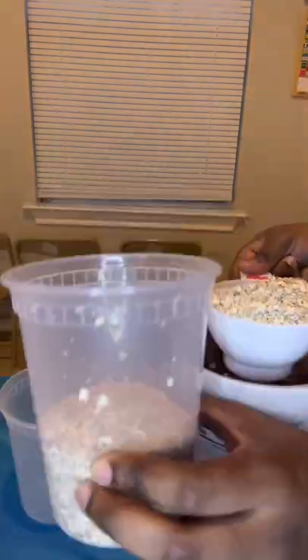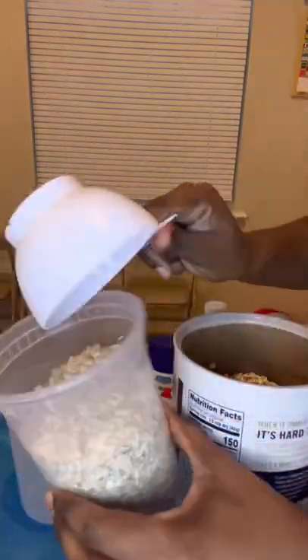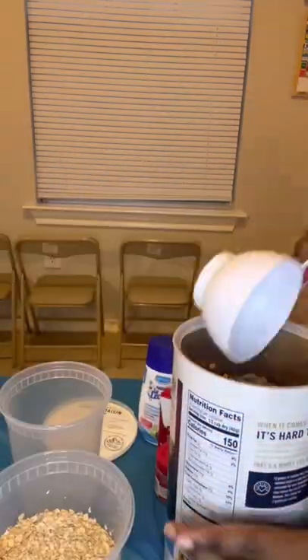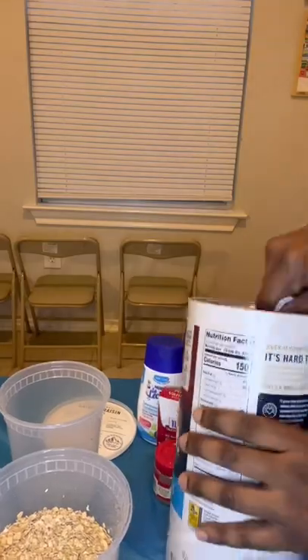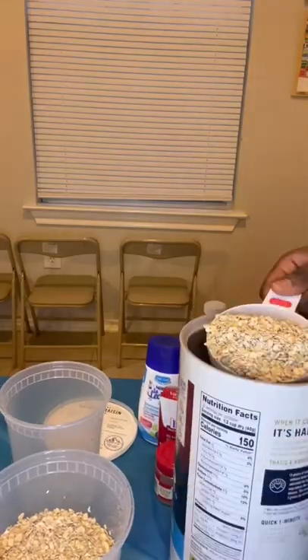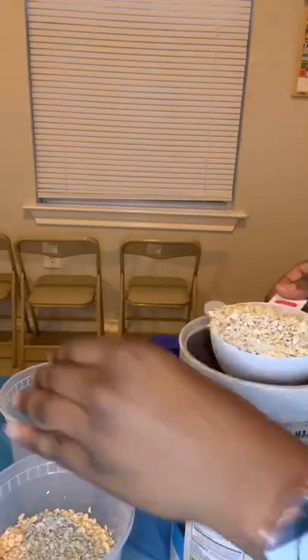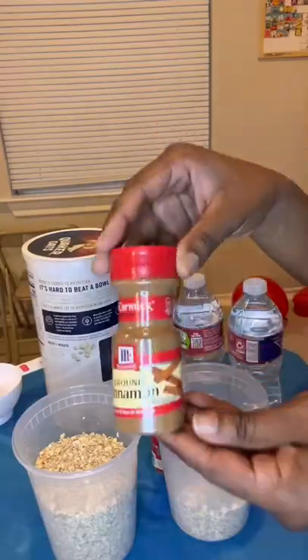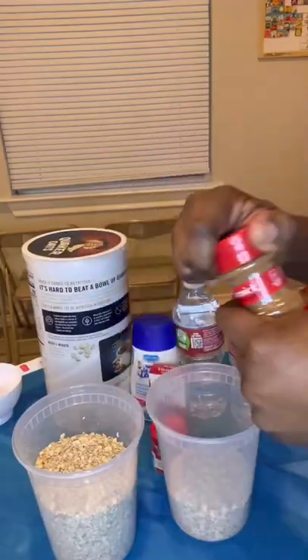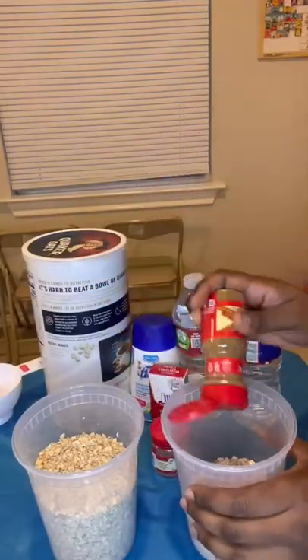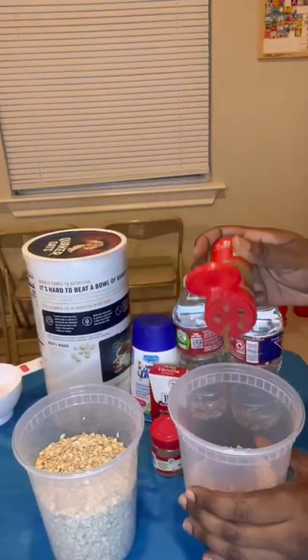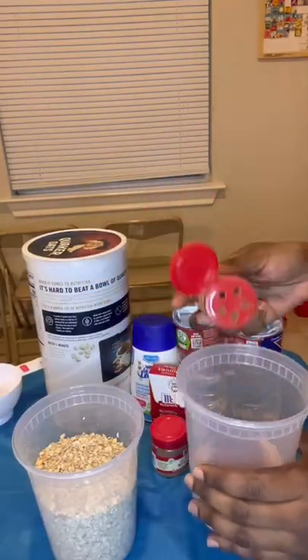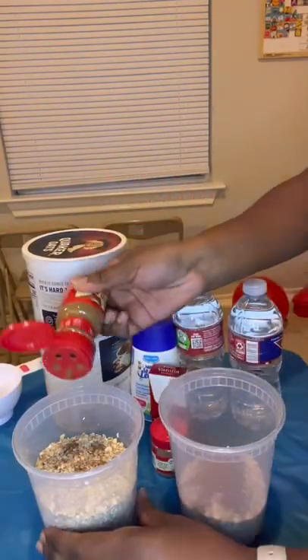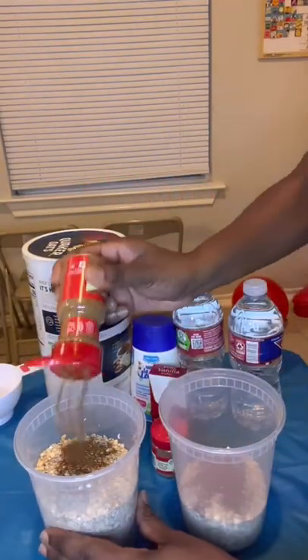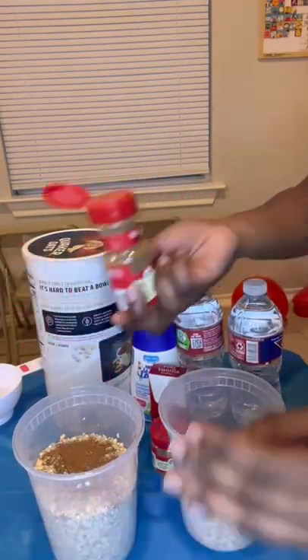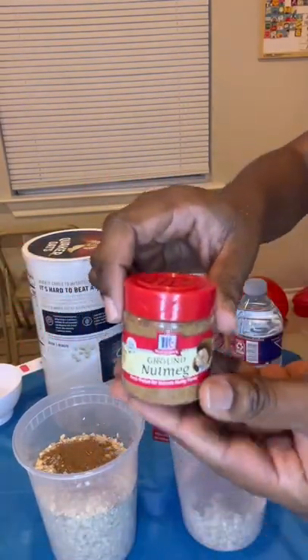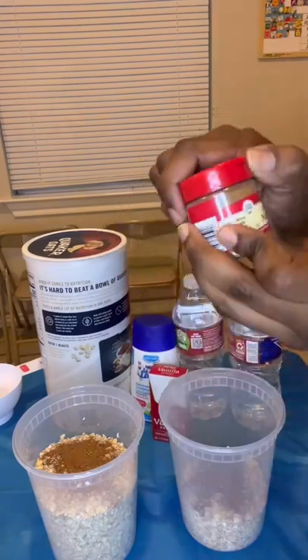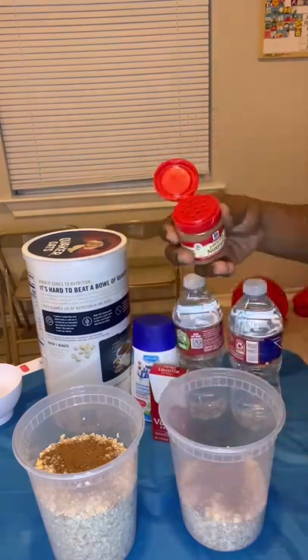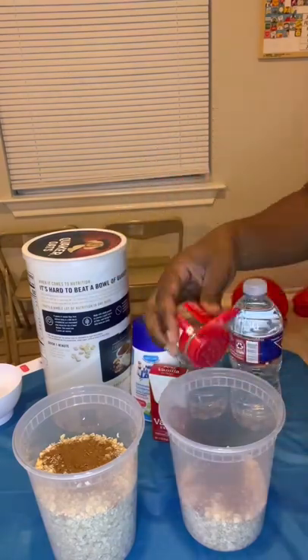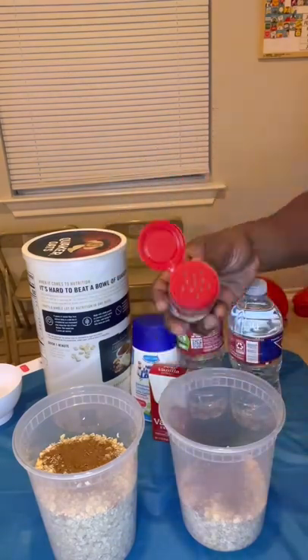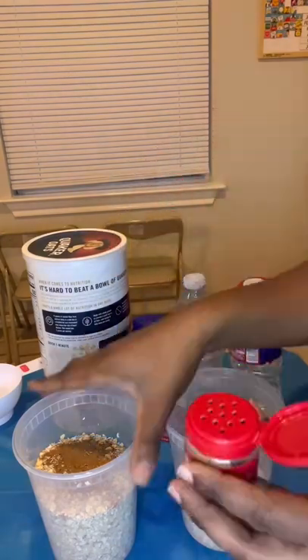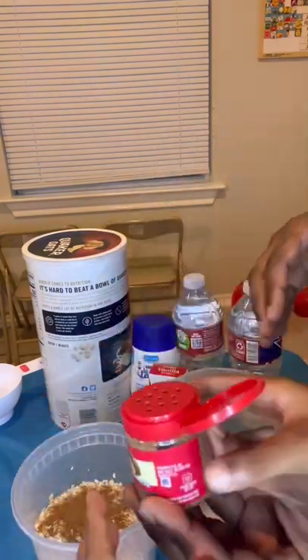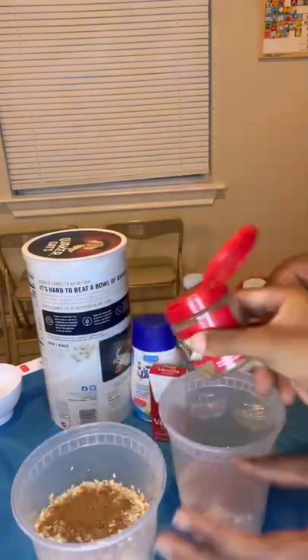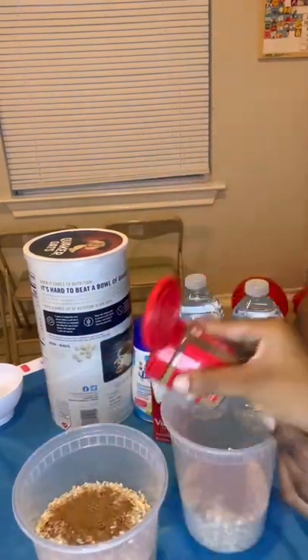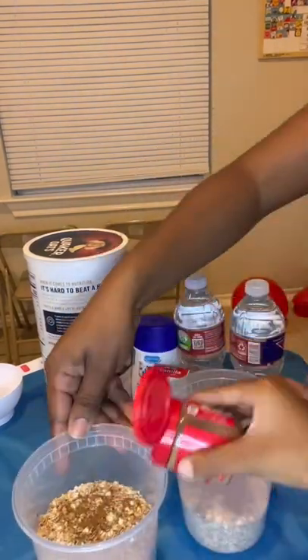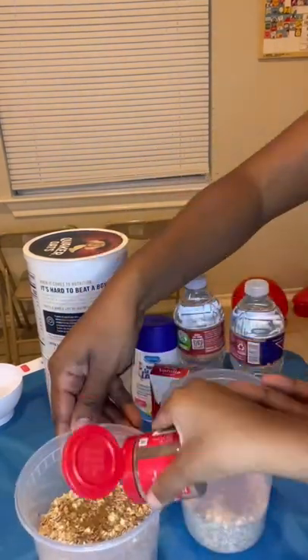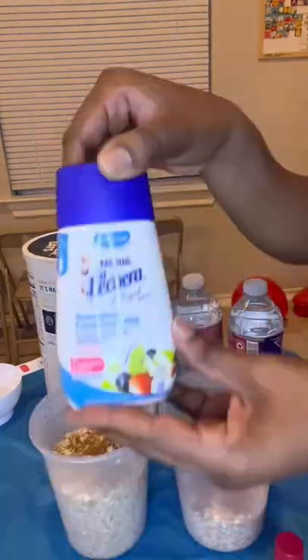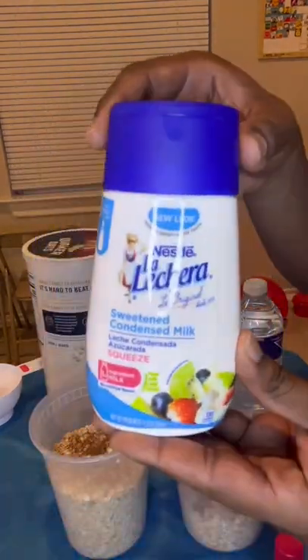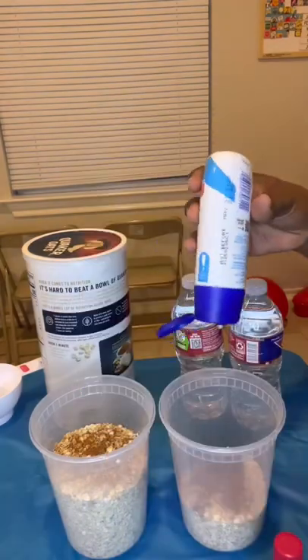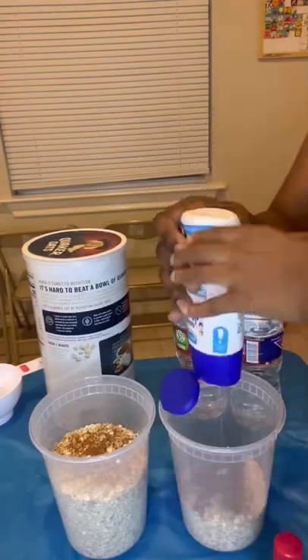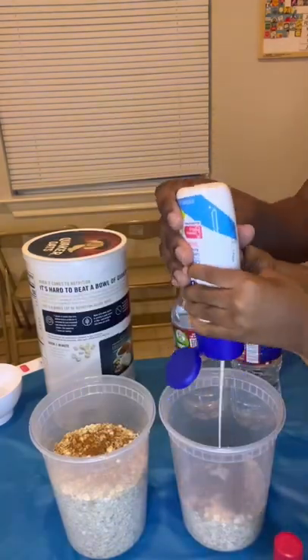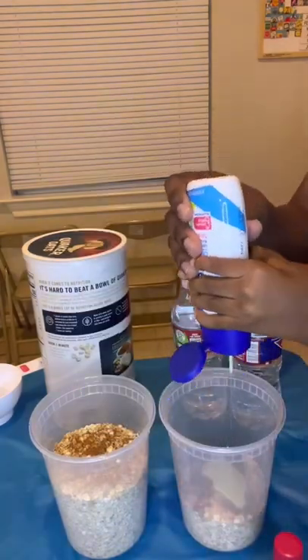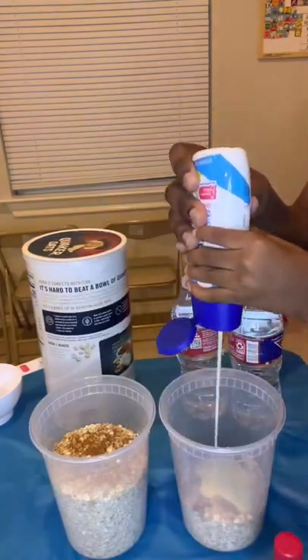I used just one cup of oatmeal for my regular size portion. I did a double portion in the second container just to have some for a couple of days. You want to add your dry ingredients first and then your liquids.